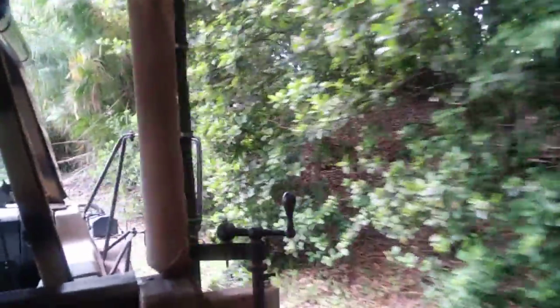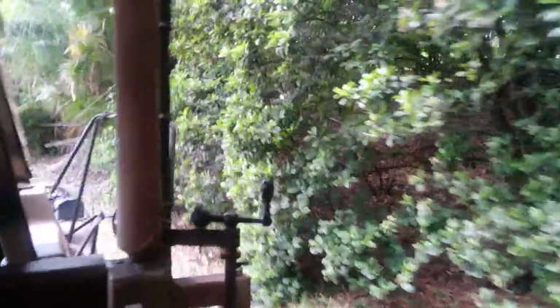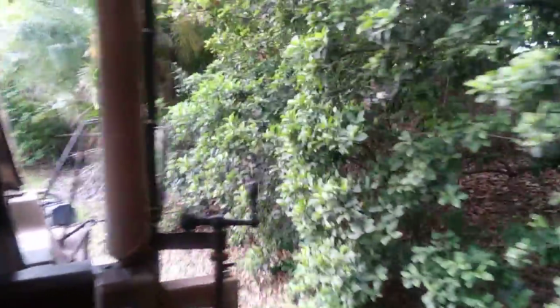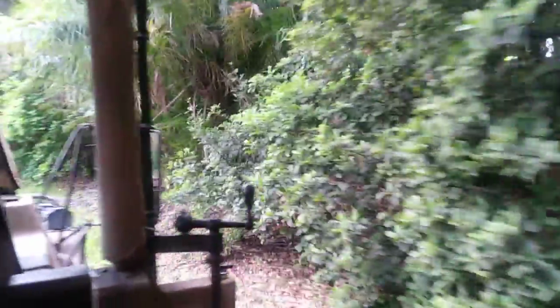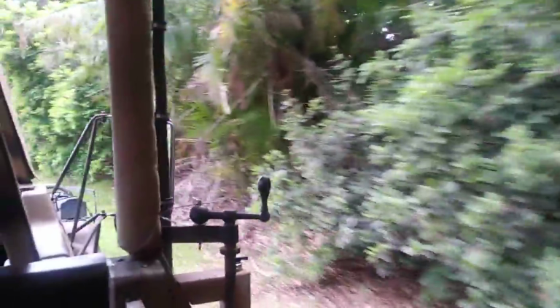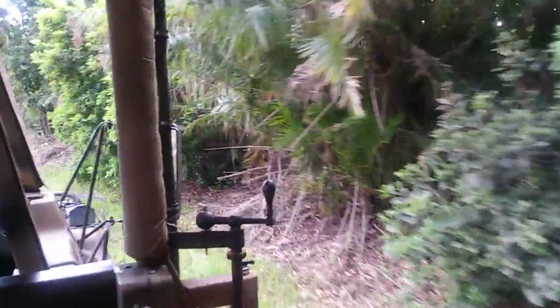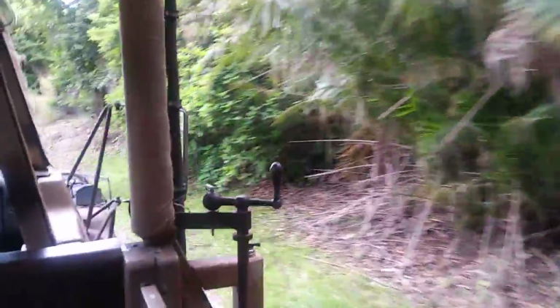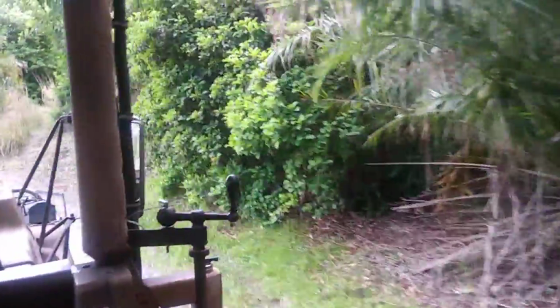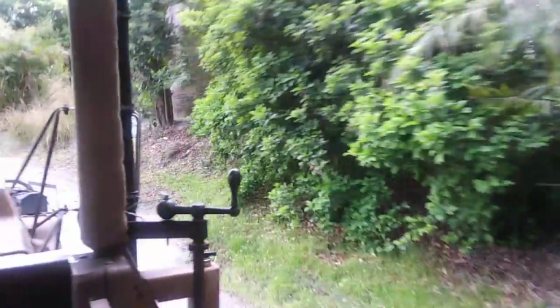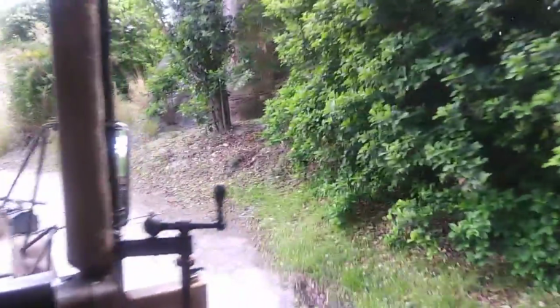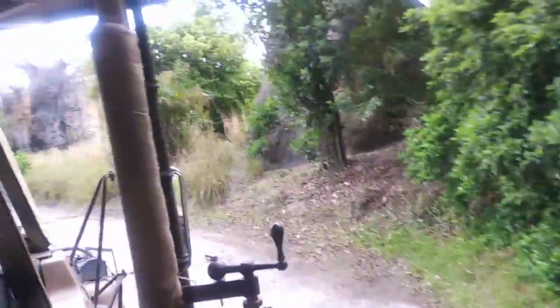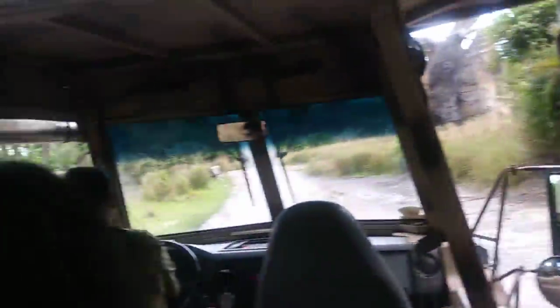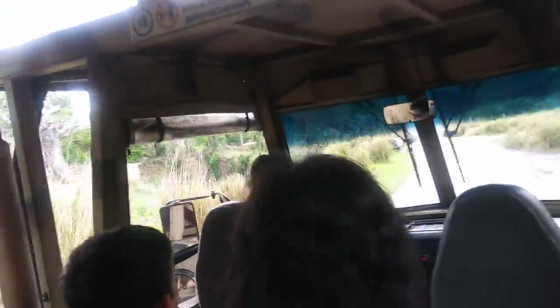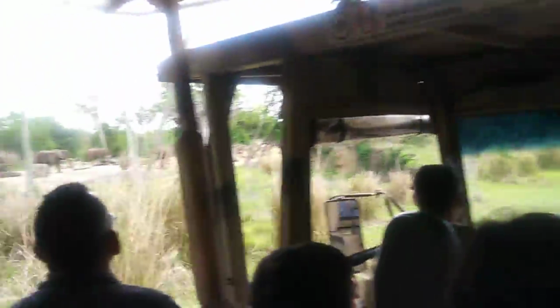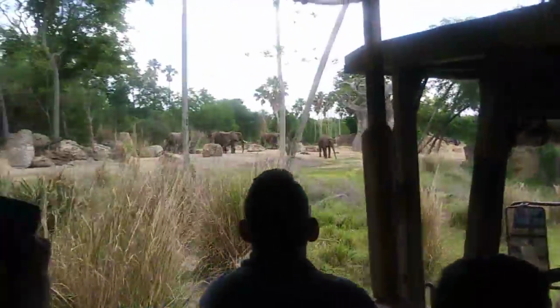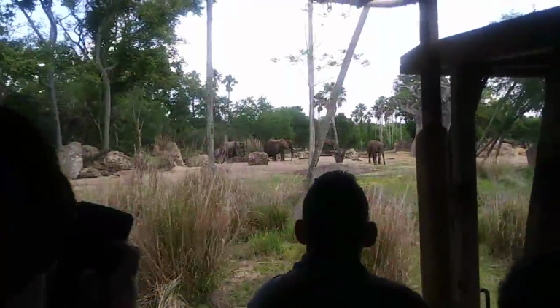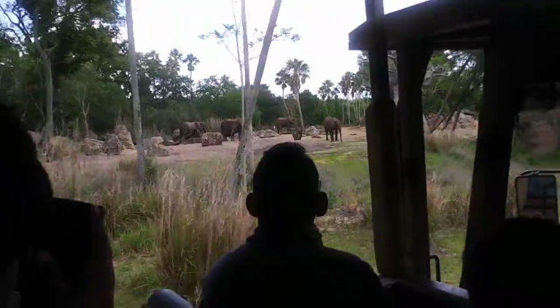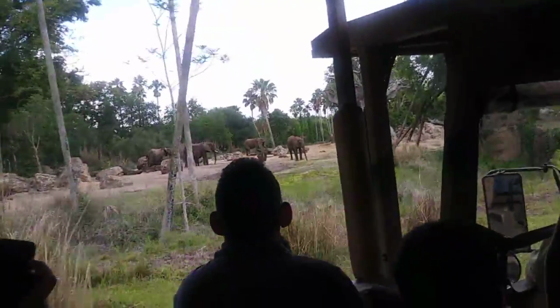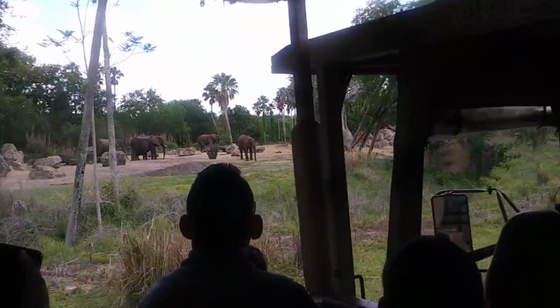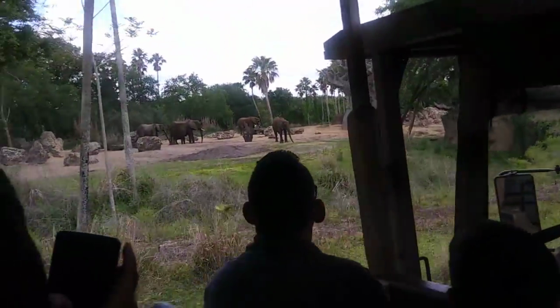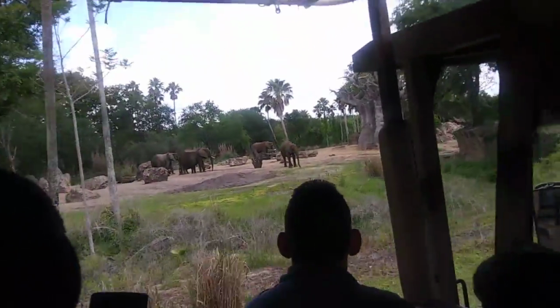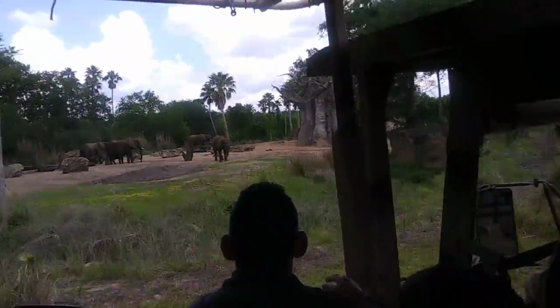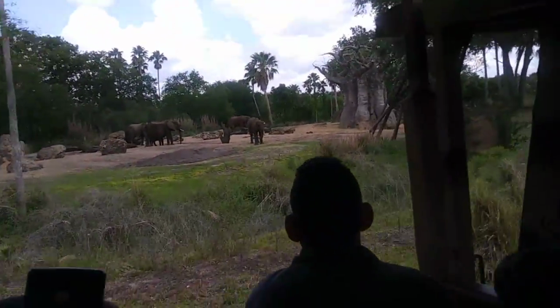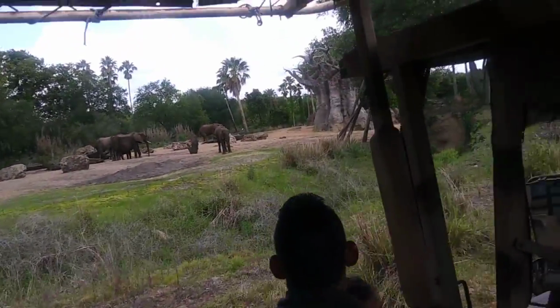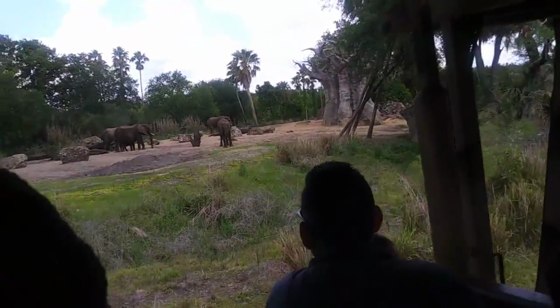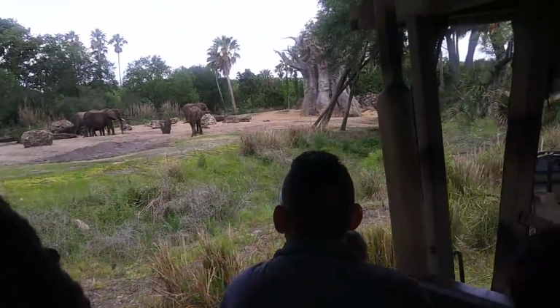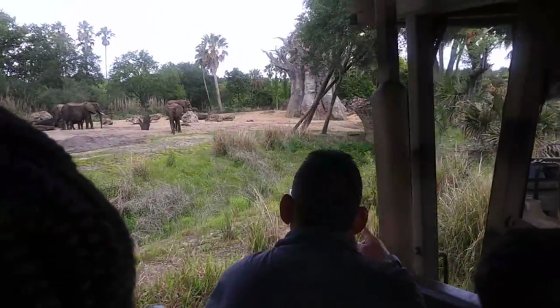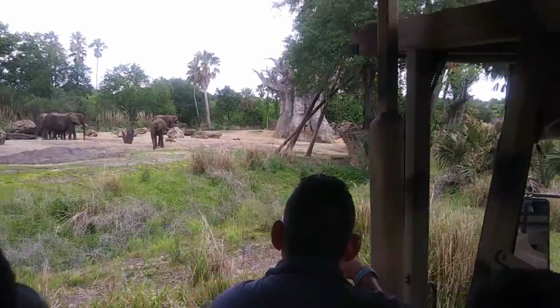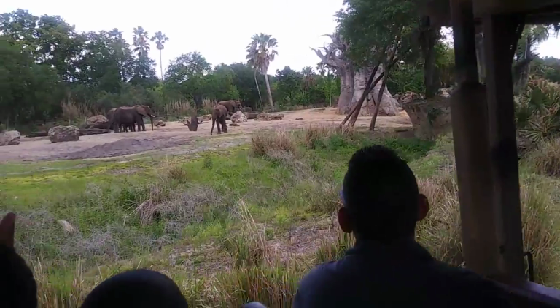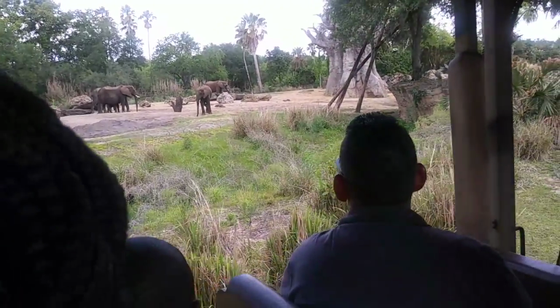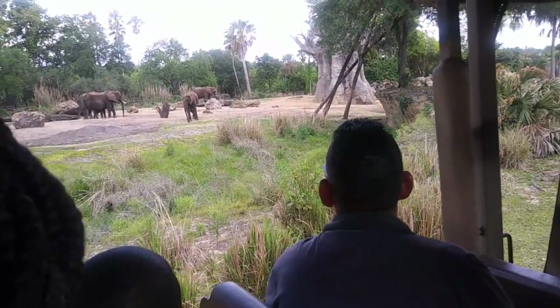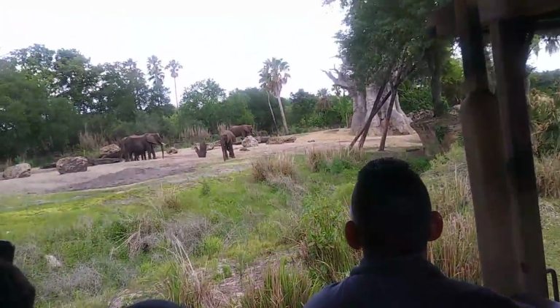Looks like there's also a little baby over to the left here. That little baby is about a year old and probably weighs well over a thousand pounds. Female elephants are pregnant for almost two years — 22 months to be exact — and when the babies are born, they're almost 300 pounds.